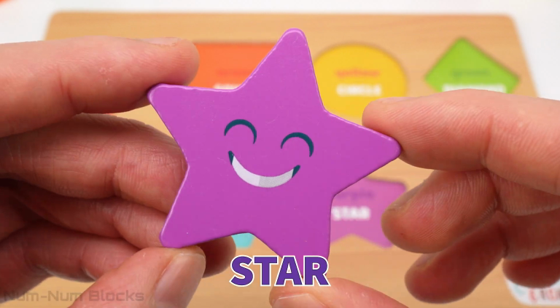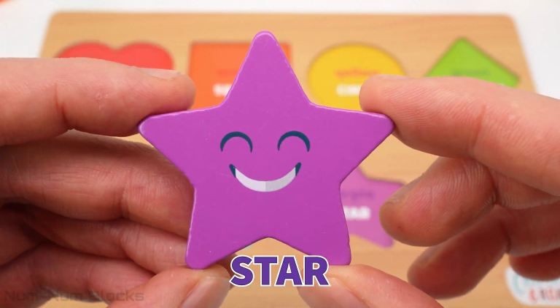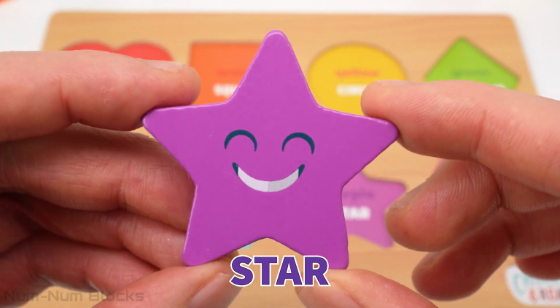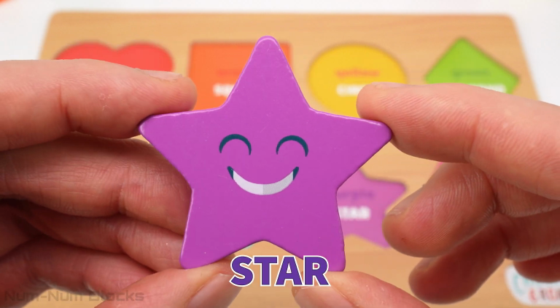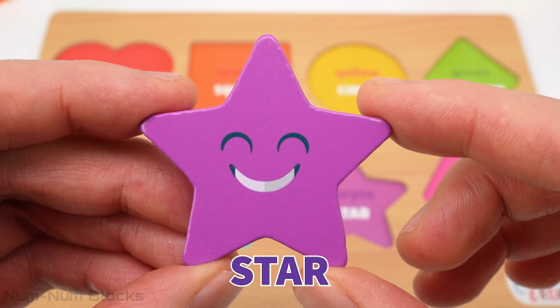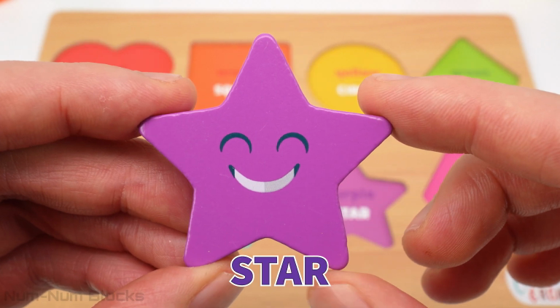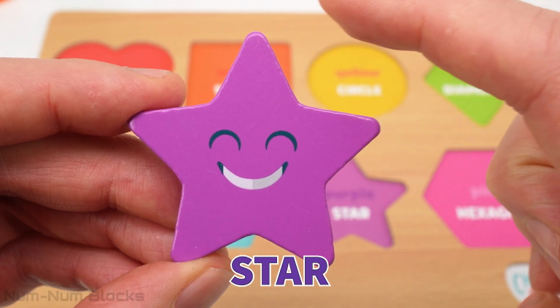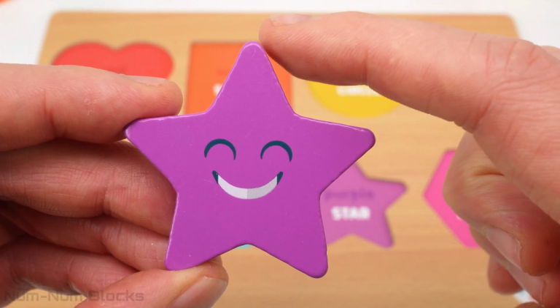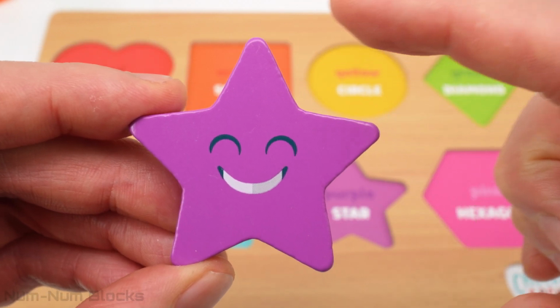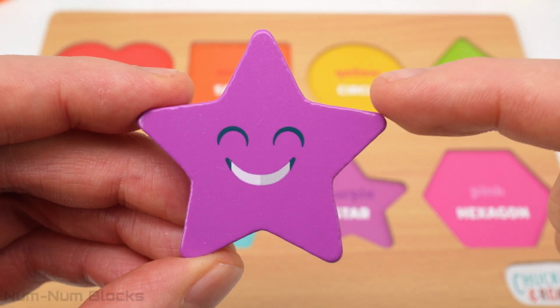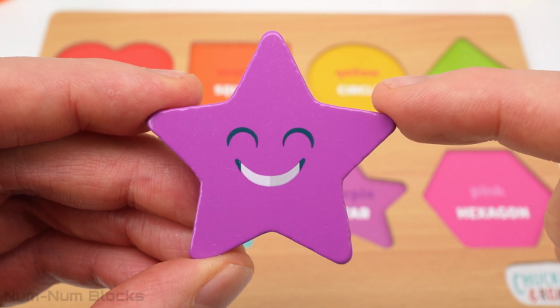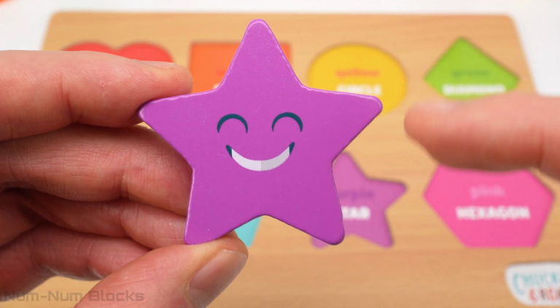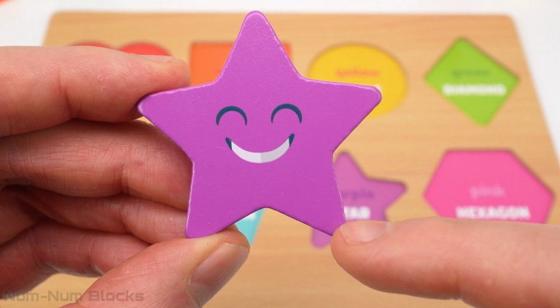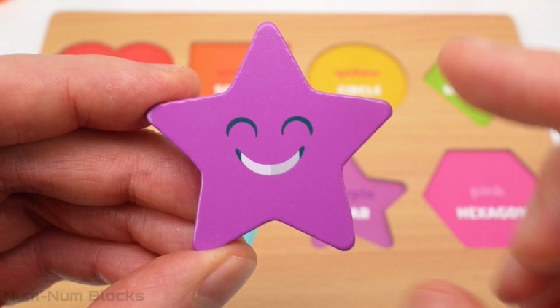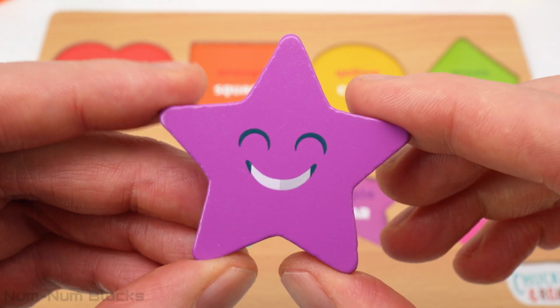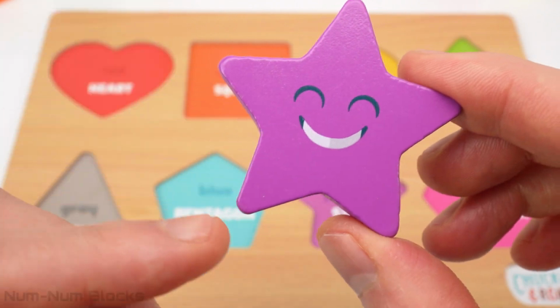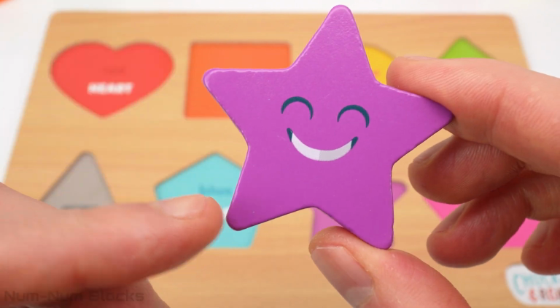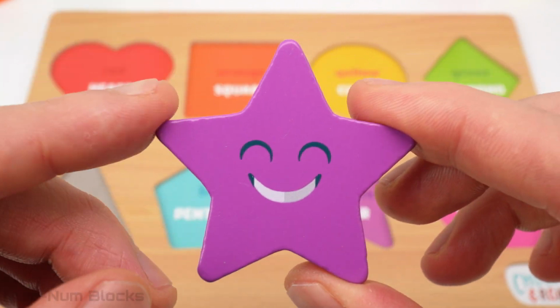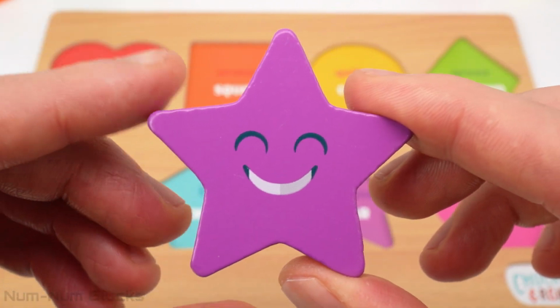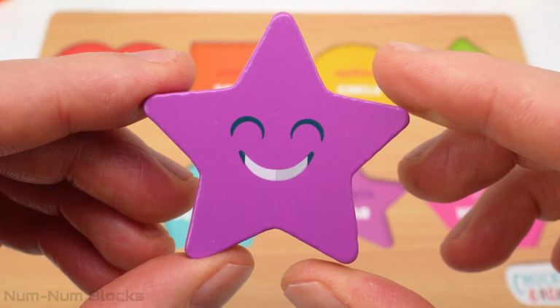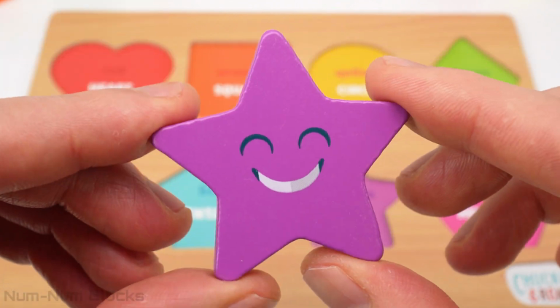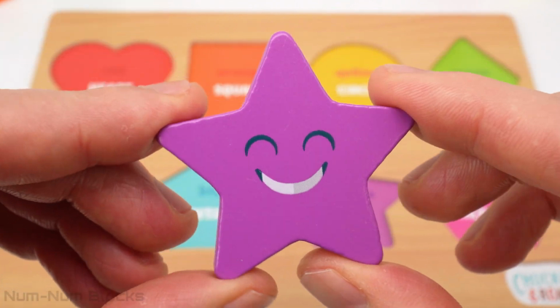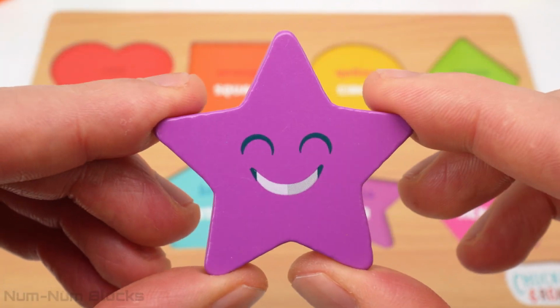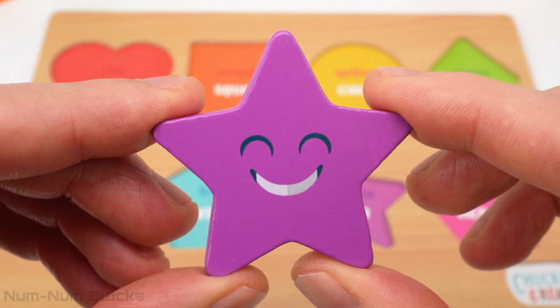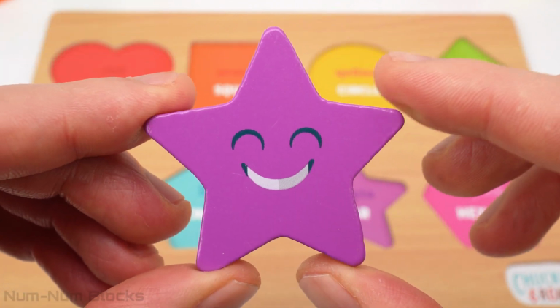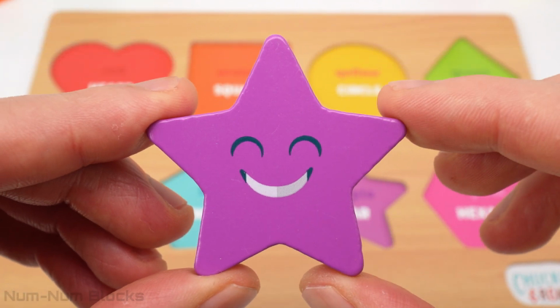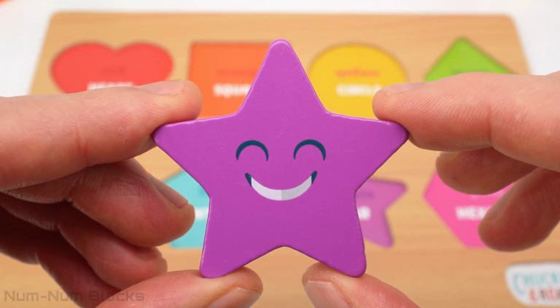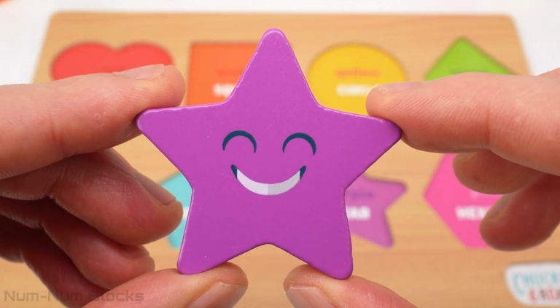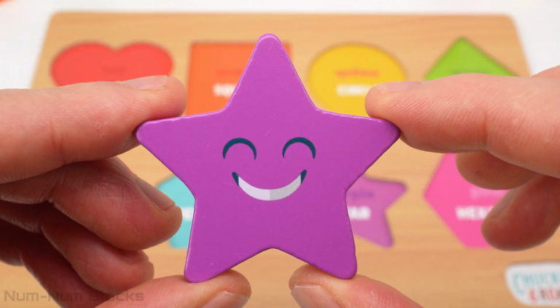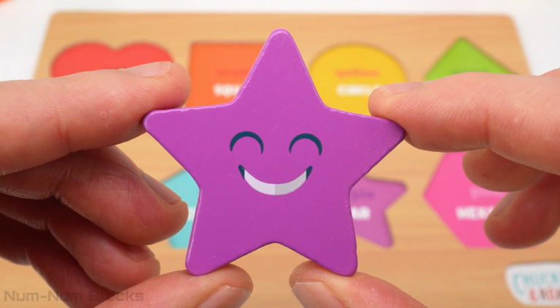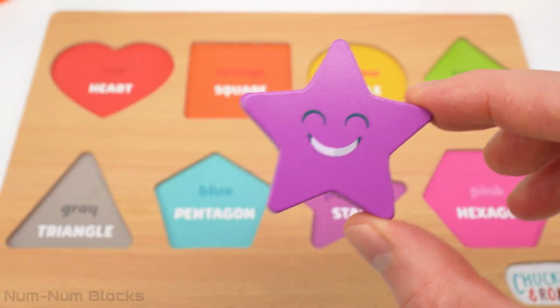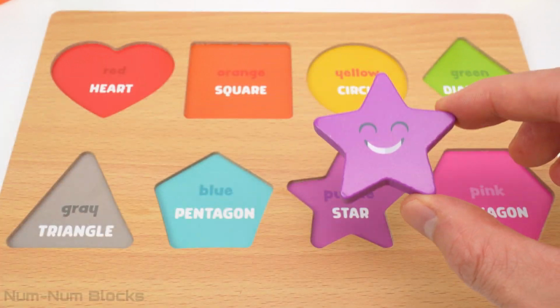Let's count the points on the star. One, two, three, four, five. This star is so bright, its eyes are closed.